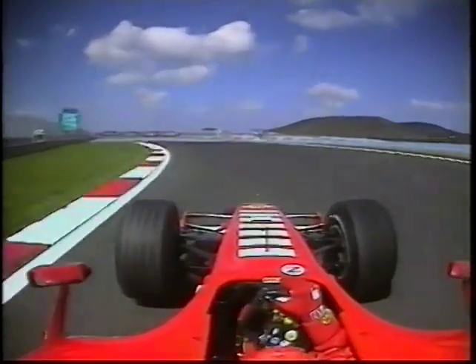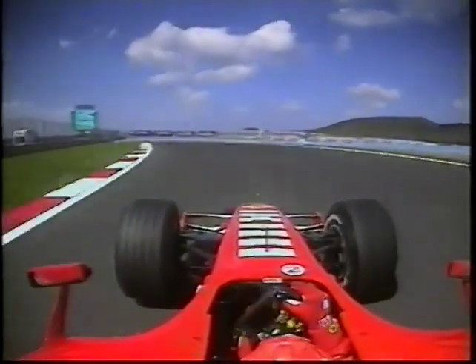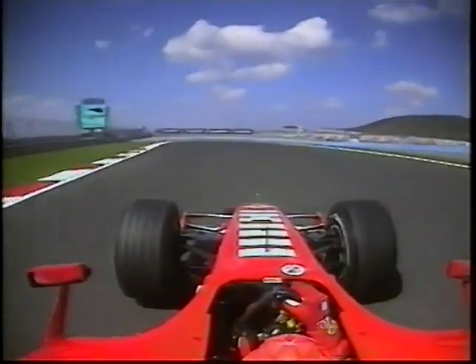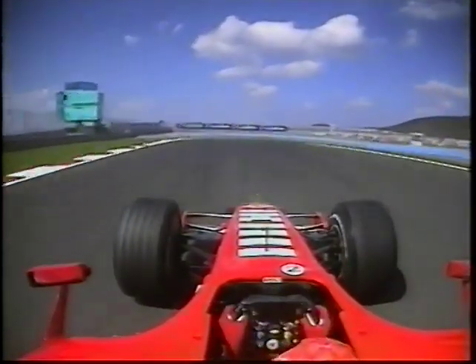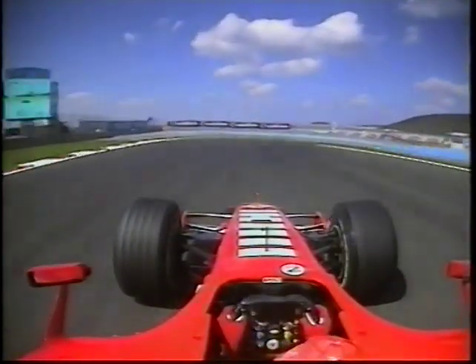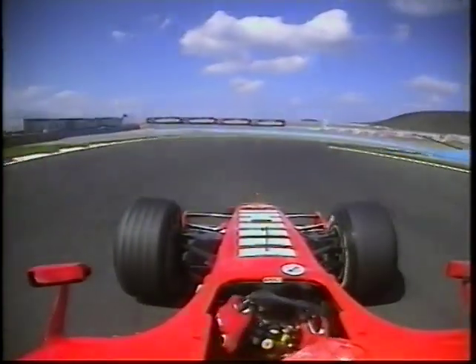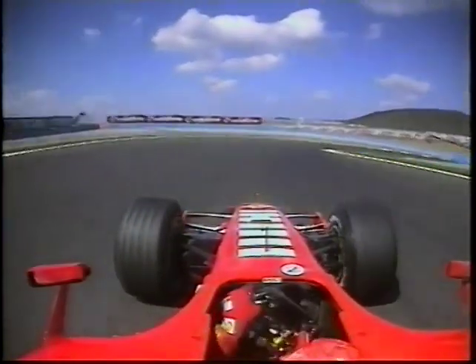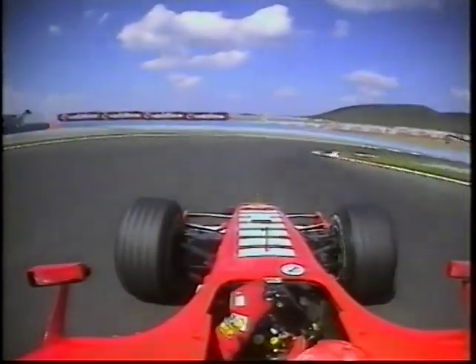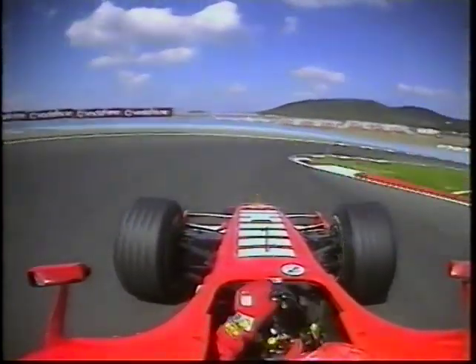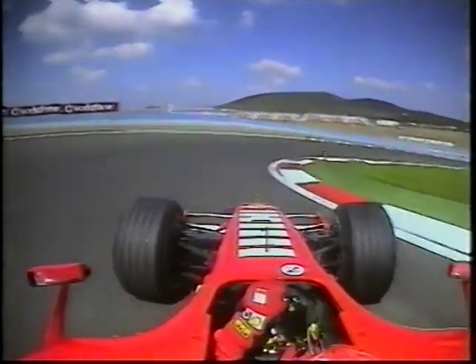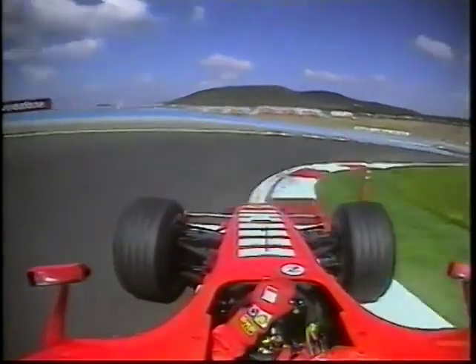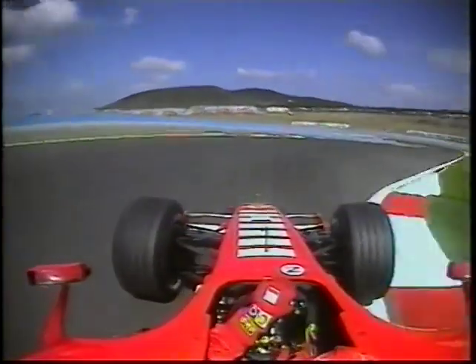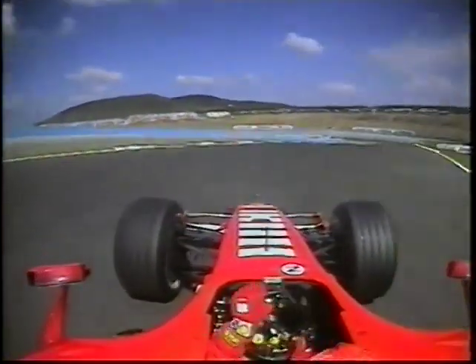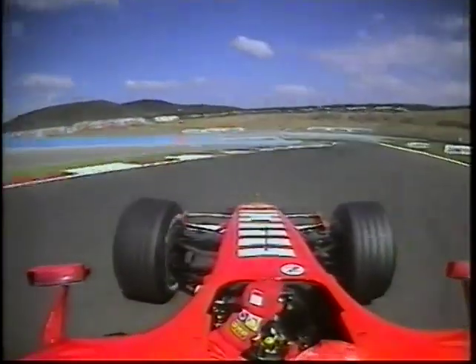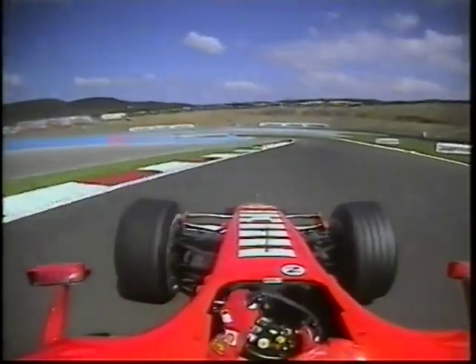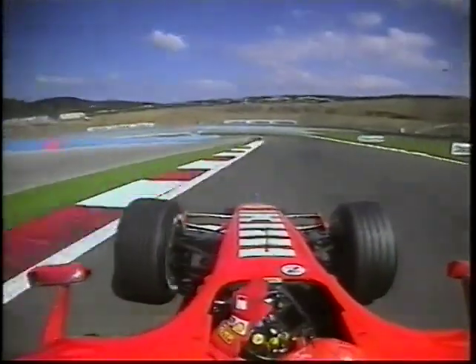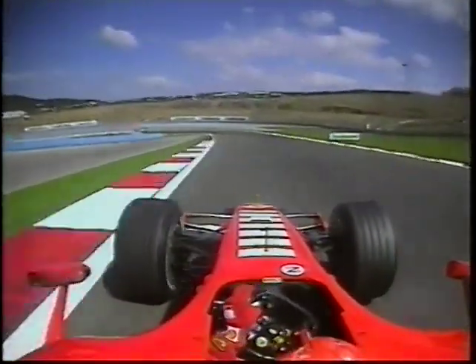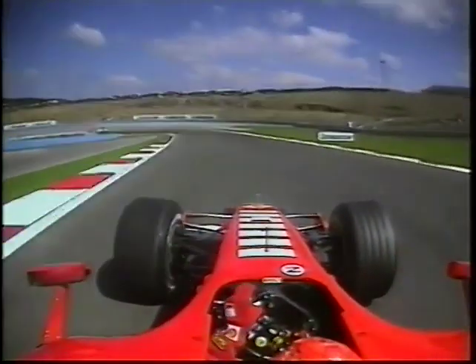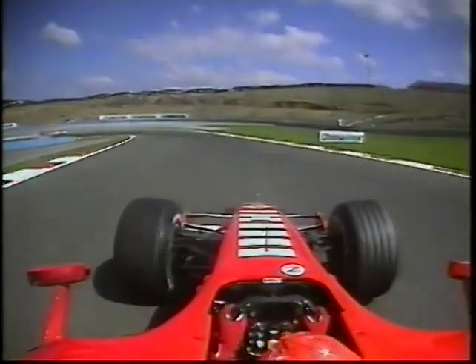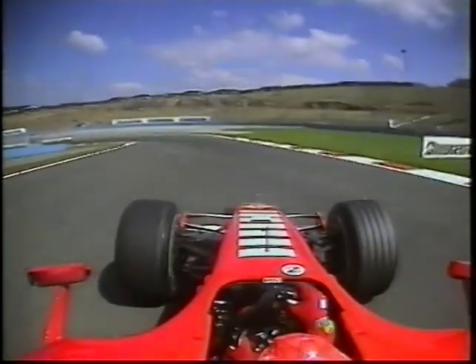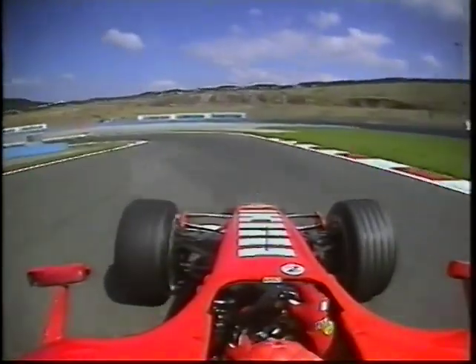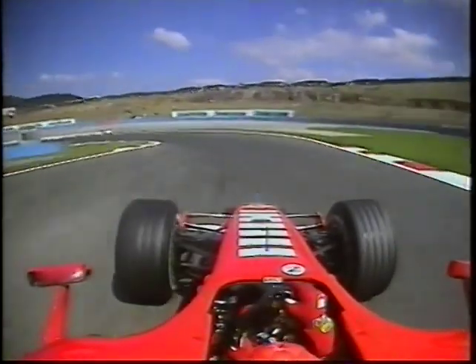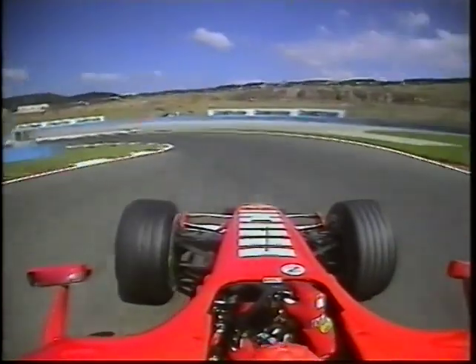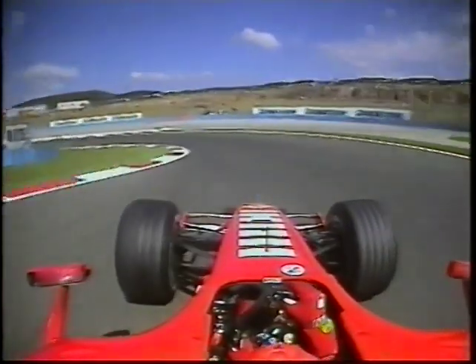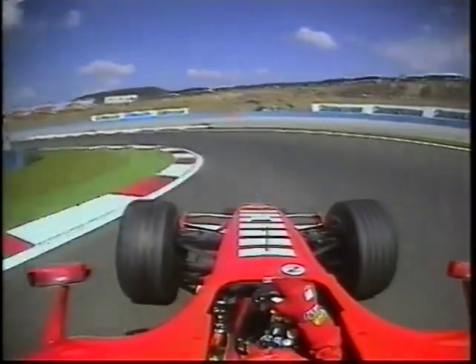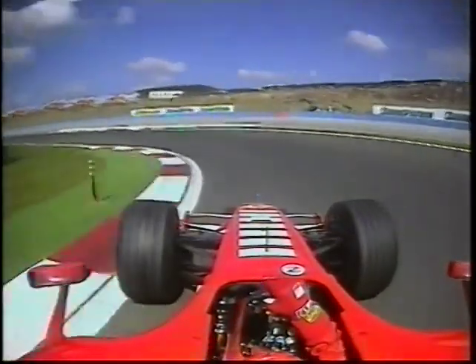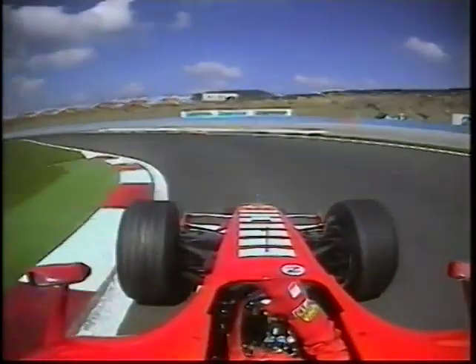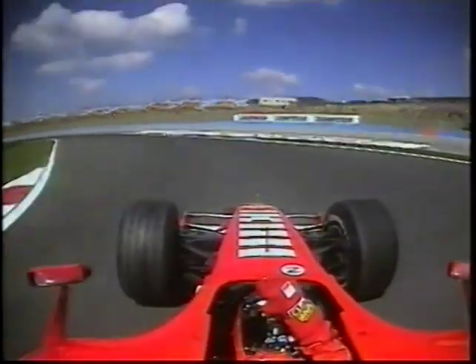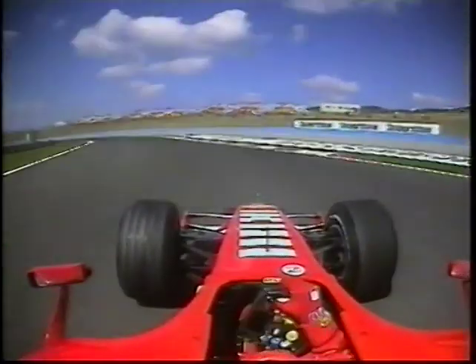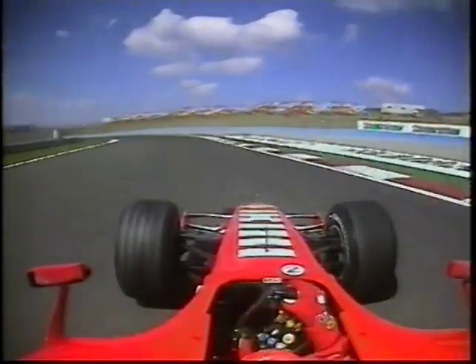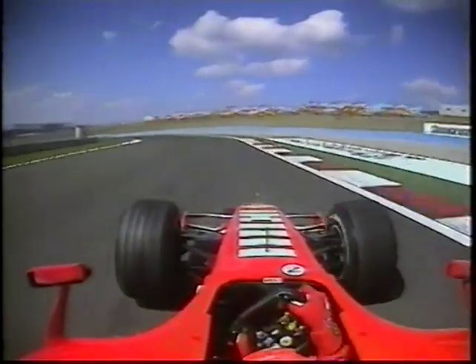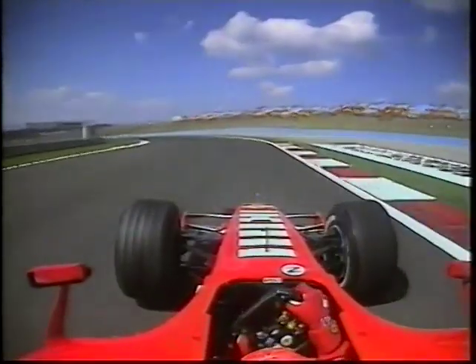80 miles an hour, building up to about 120, then down to 60 for Turn 4. The car will accelerate easily down the hill, but it'll understeer through Turn 5.